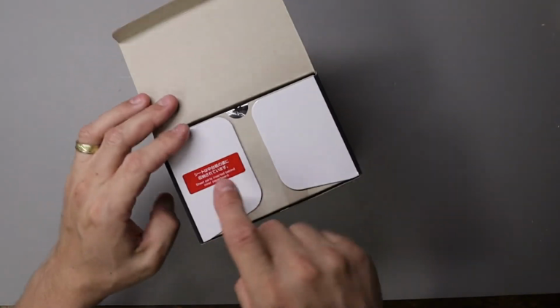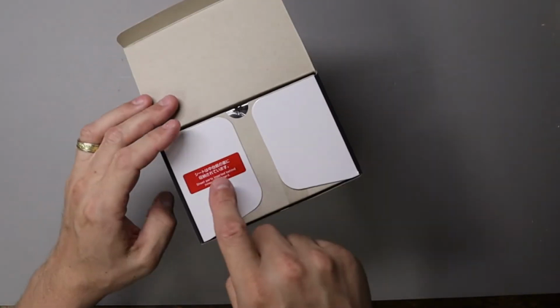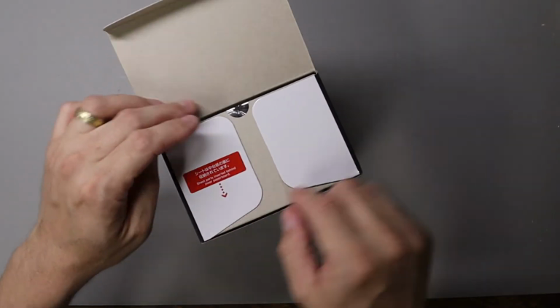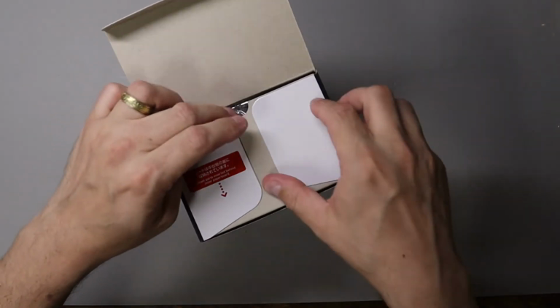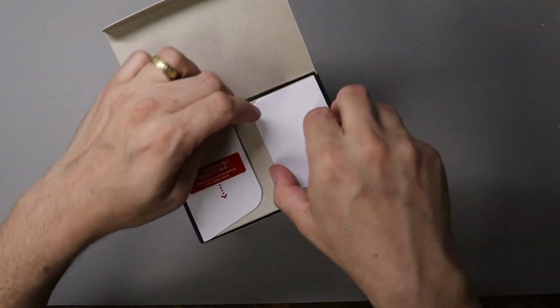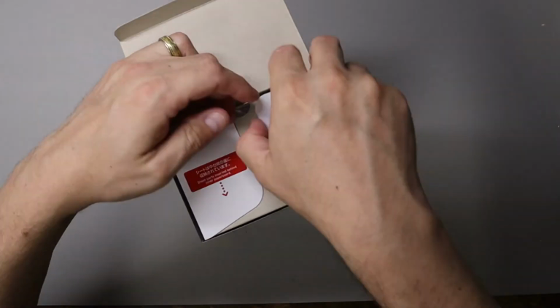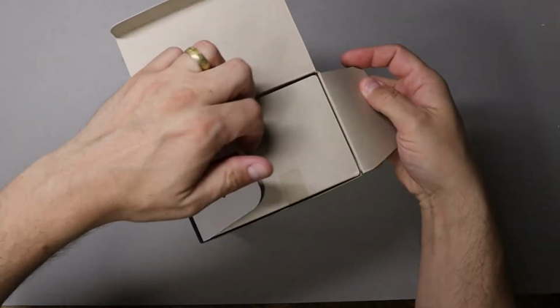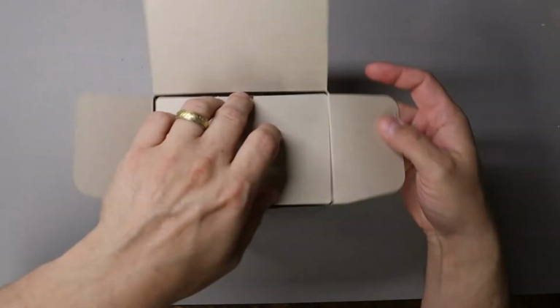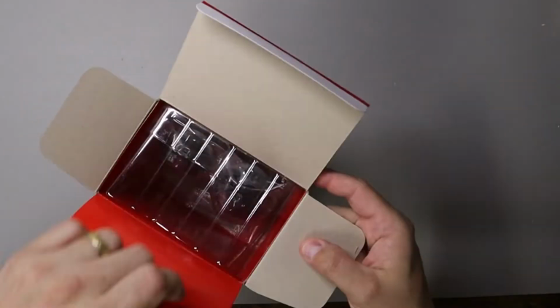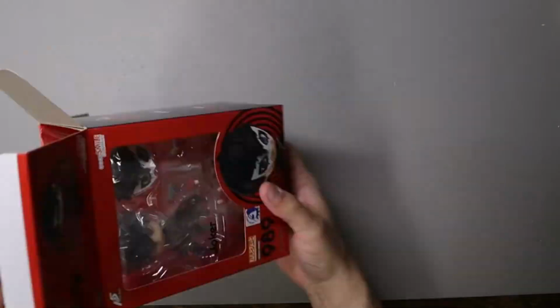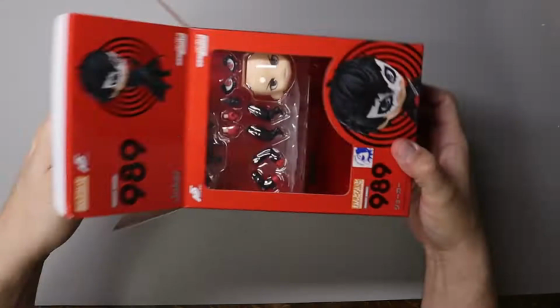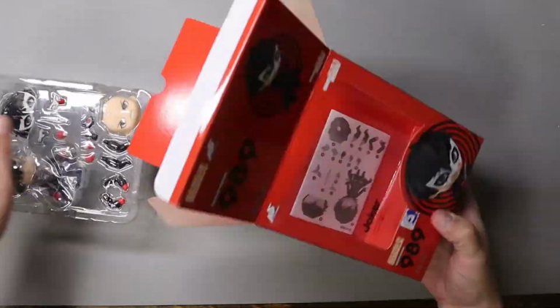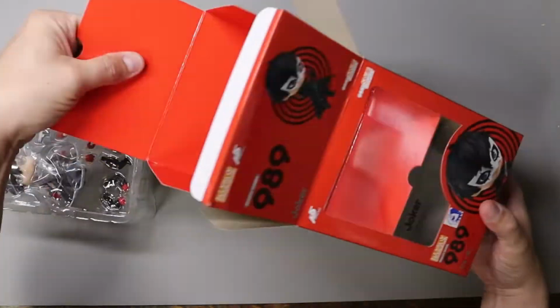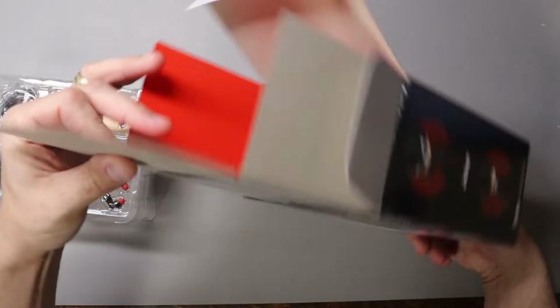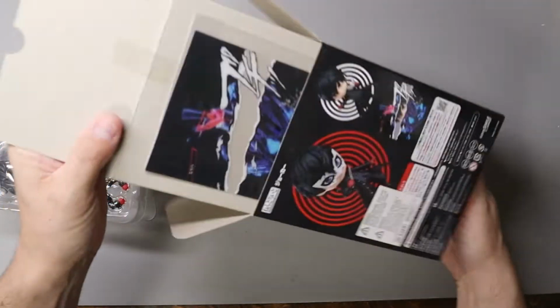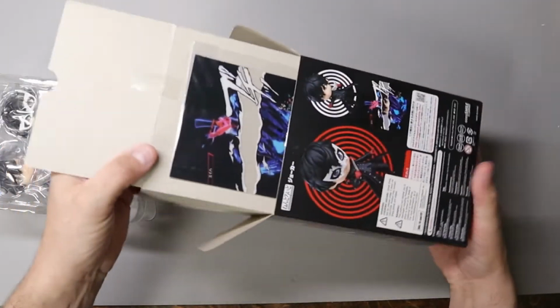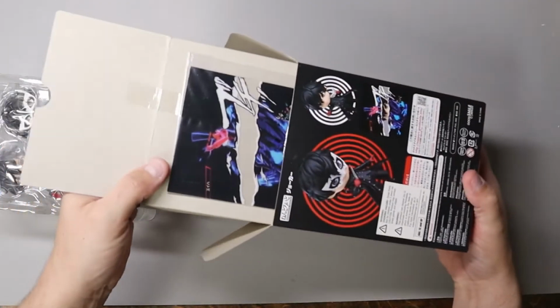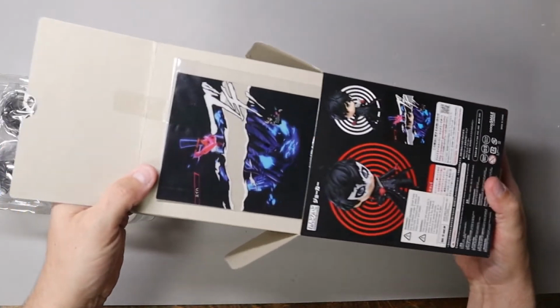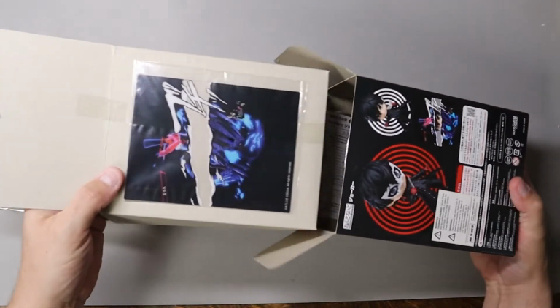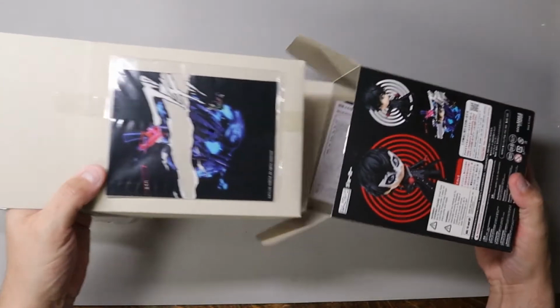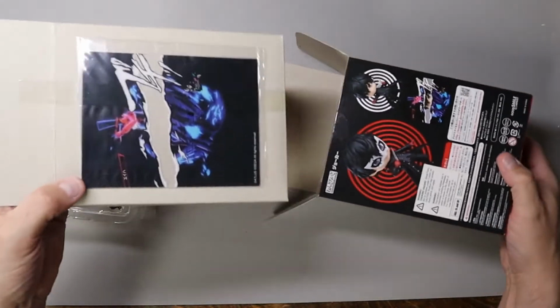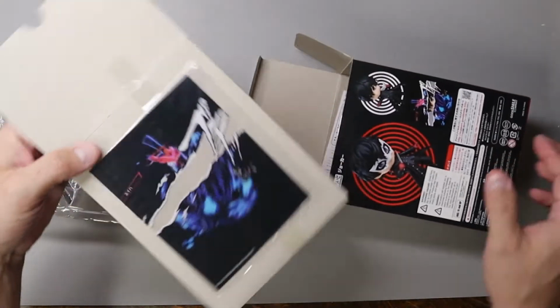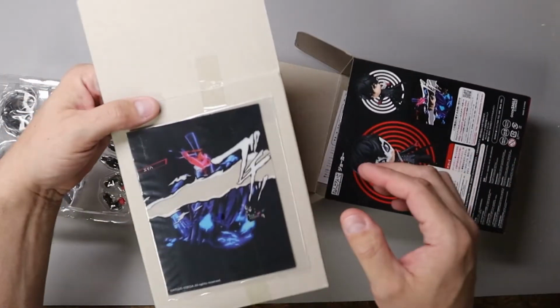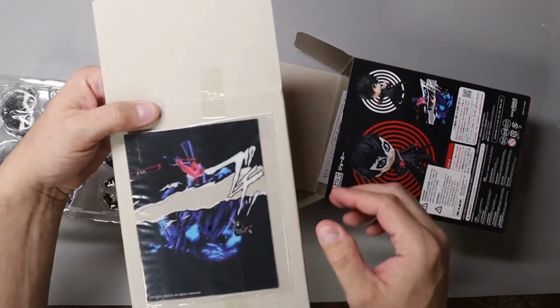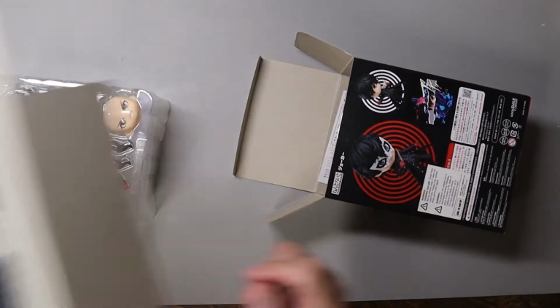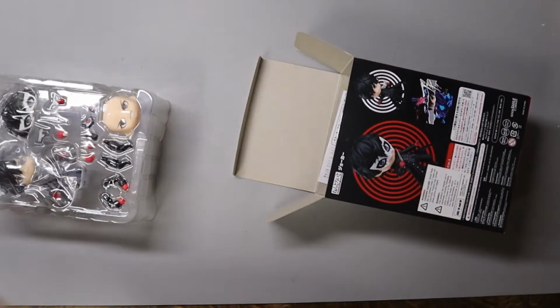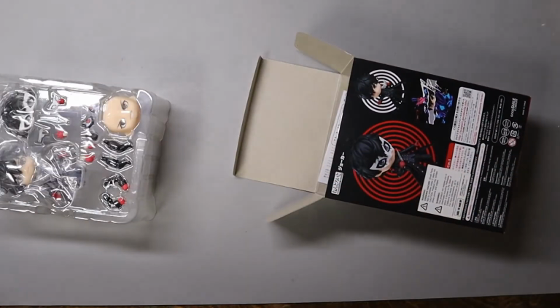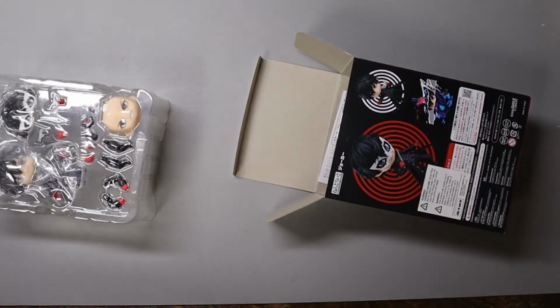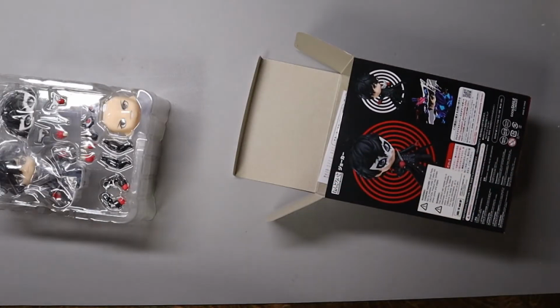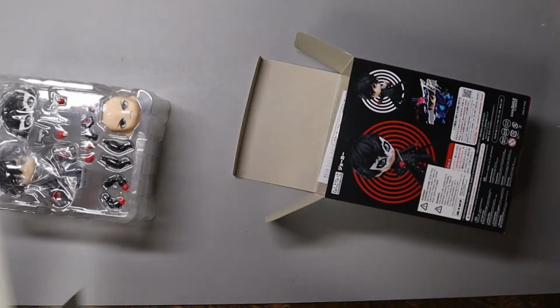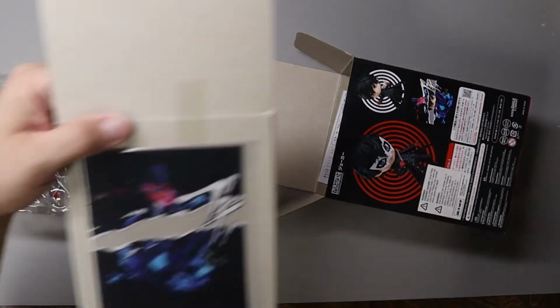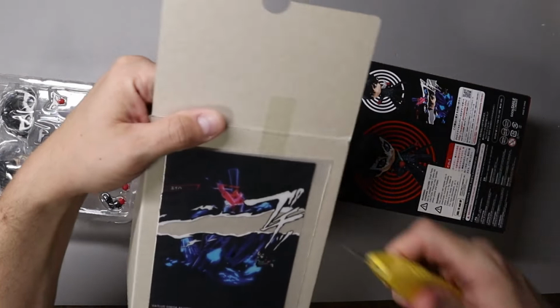Whenever it has a marker like this on the tab, it usually means there's something in the back here. So always make sure and open it up and check behind the back card.